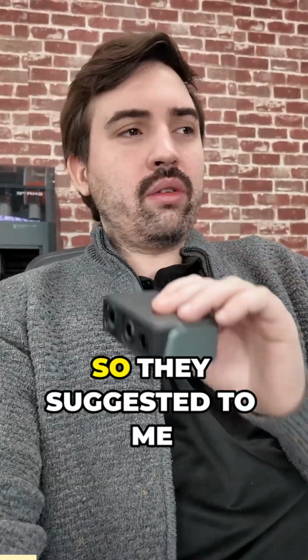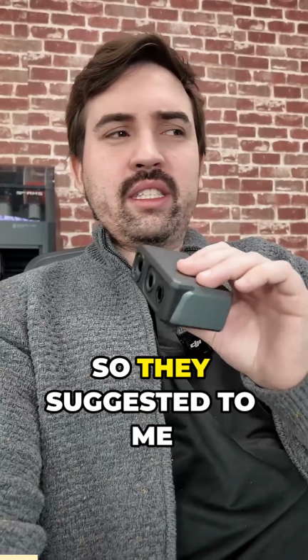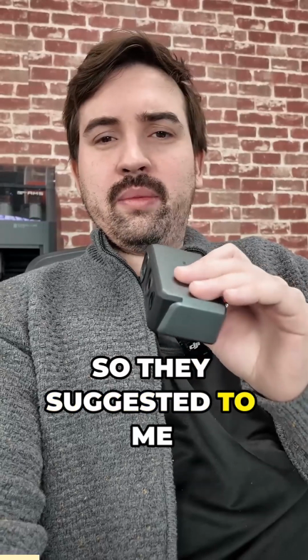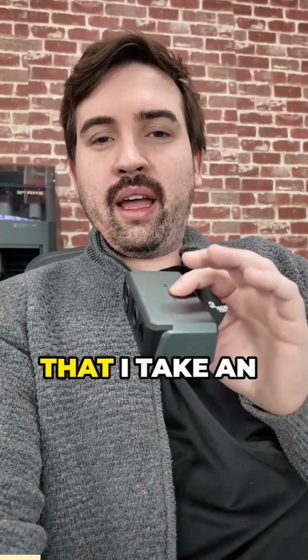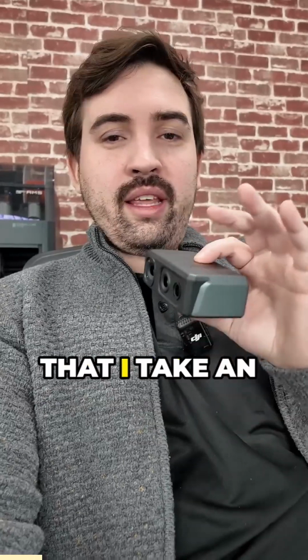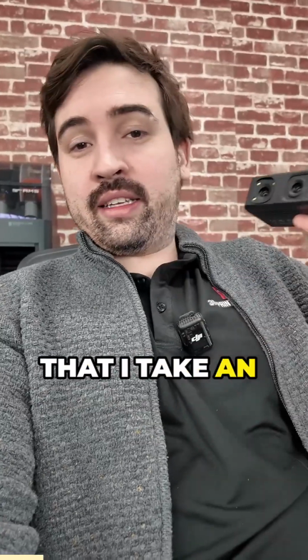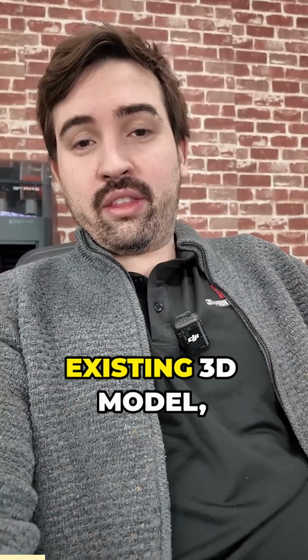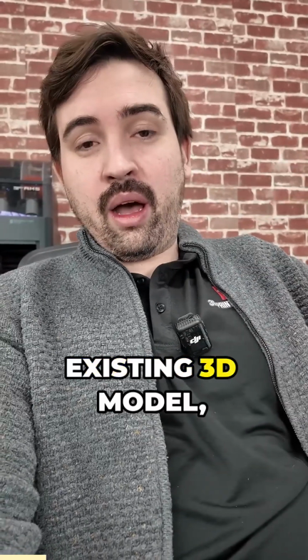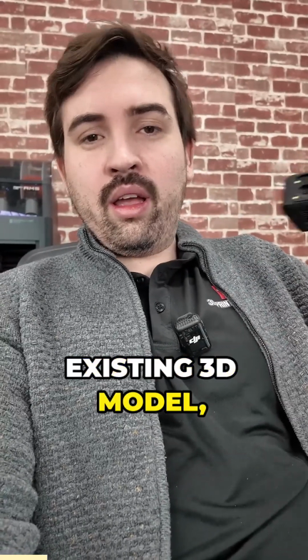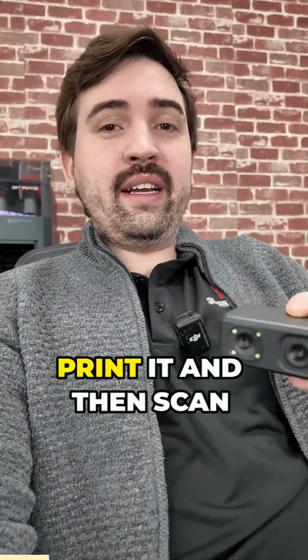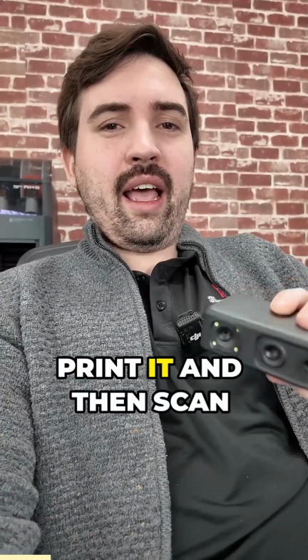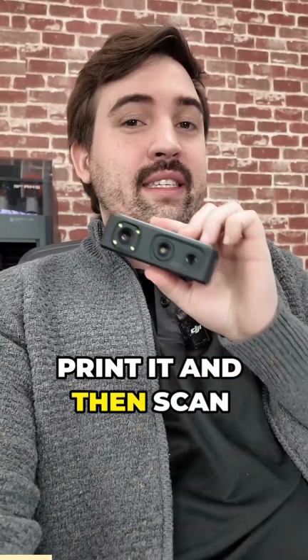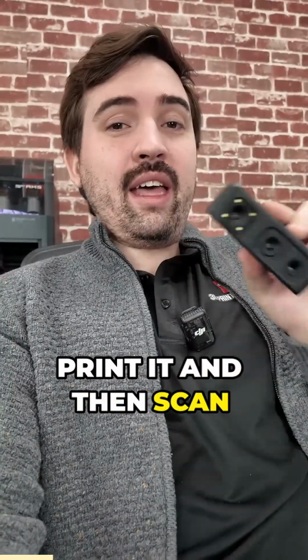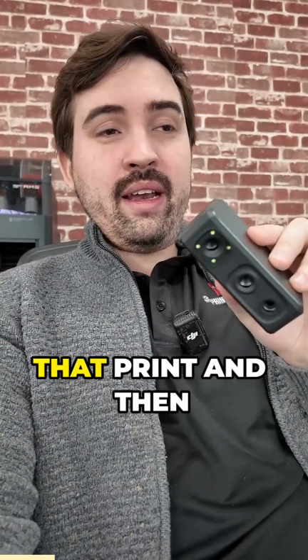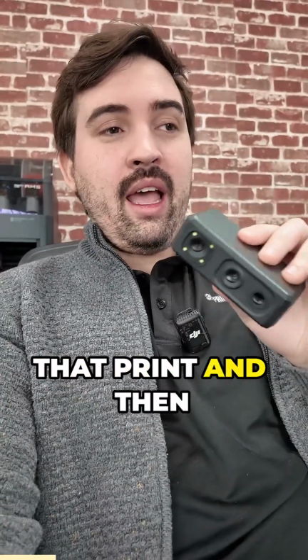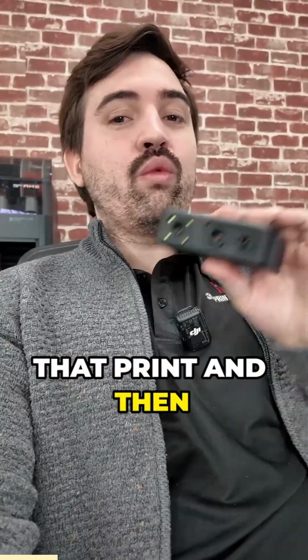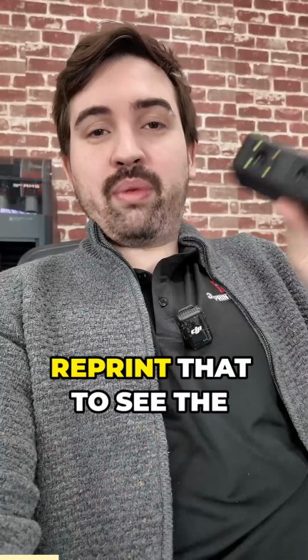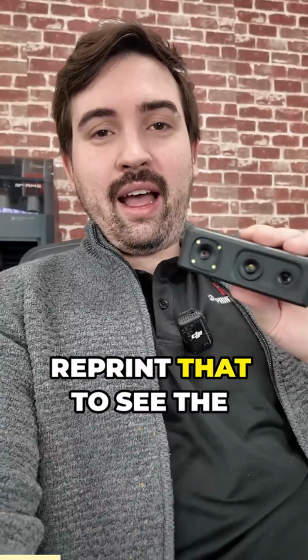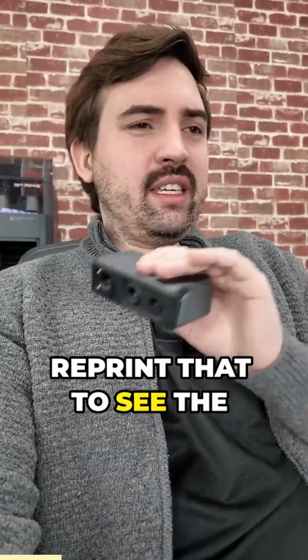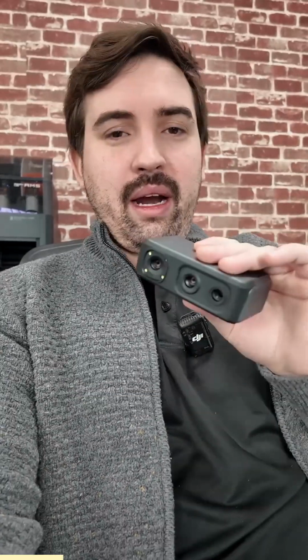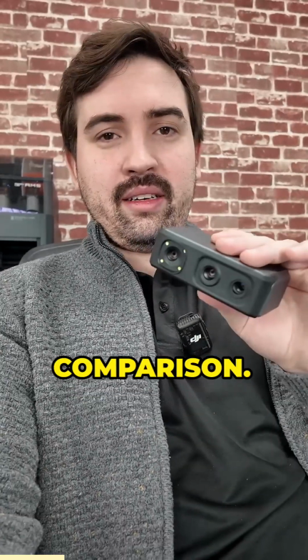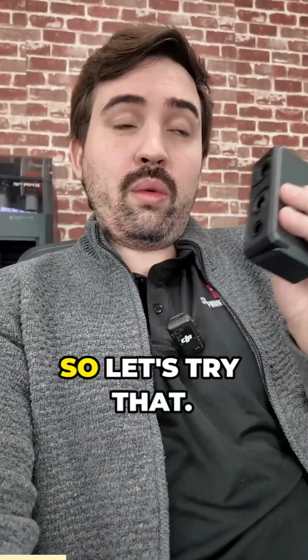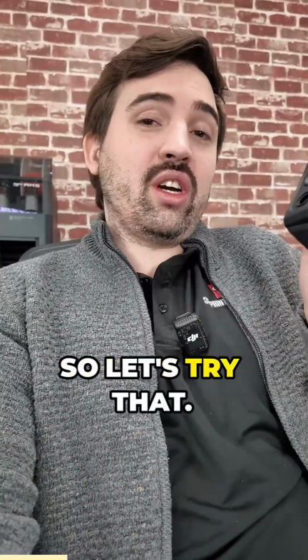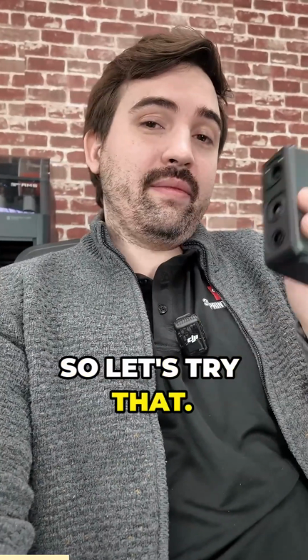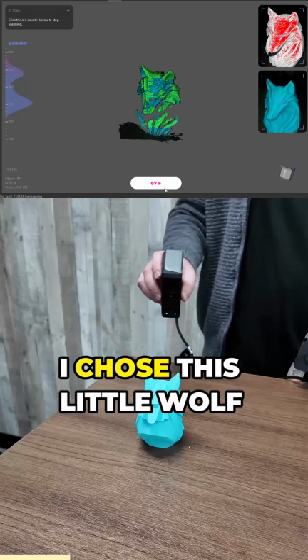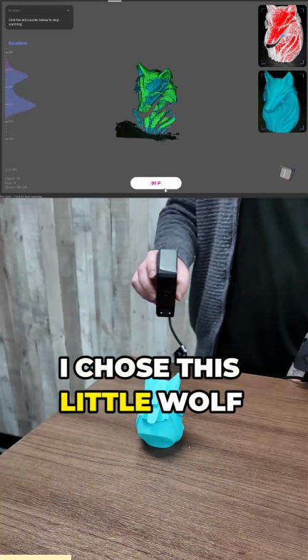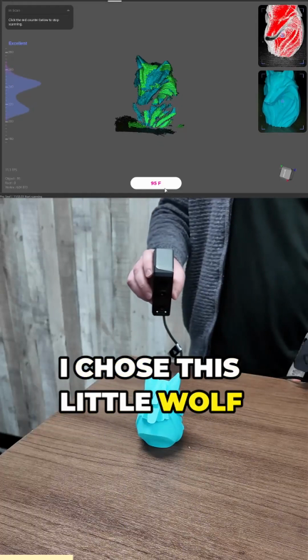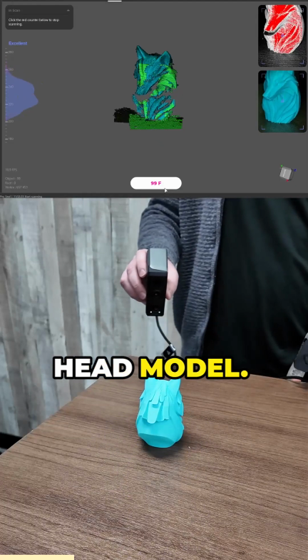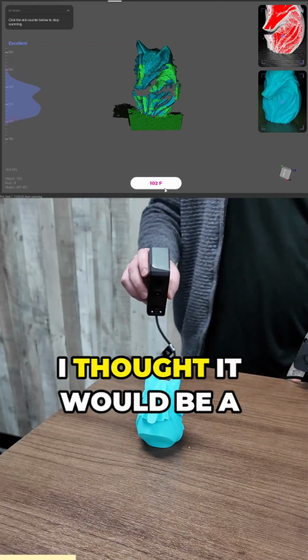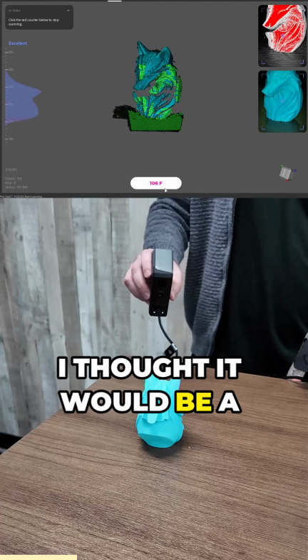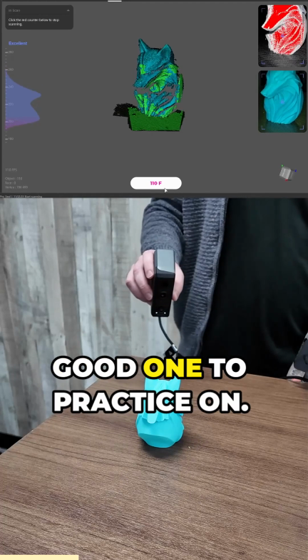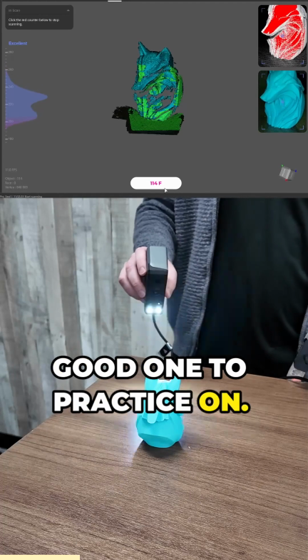So they suggested to me that I take an existing 3D model, print it, and then scan that print, and then reprint that to see the comparison. So let's try that. I chose this little wolf head model. I thought it would be a good one to practice on.